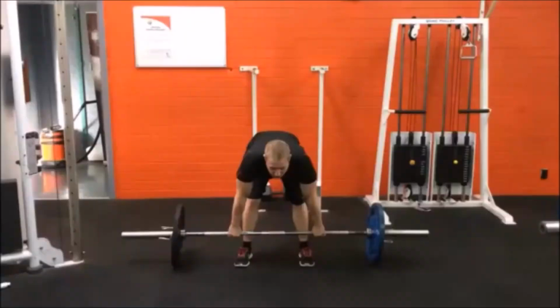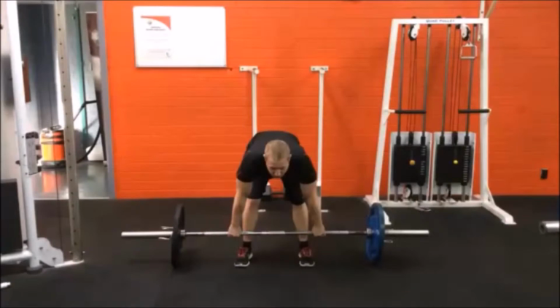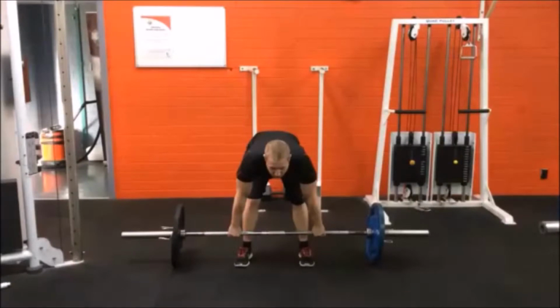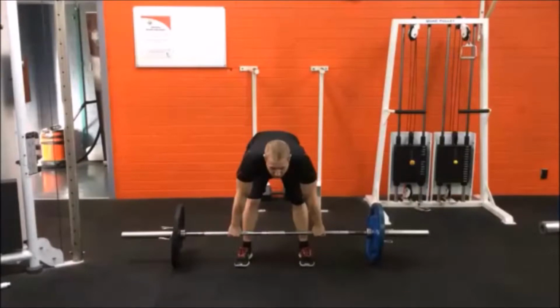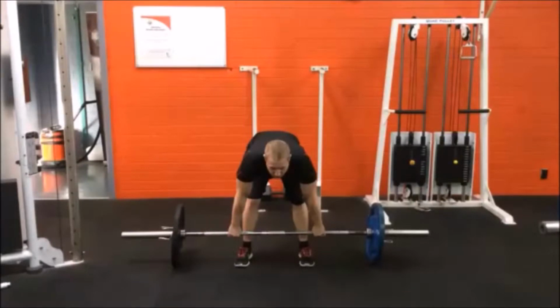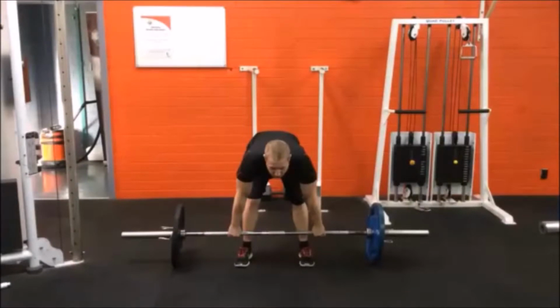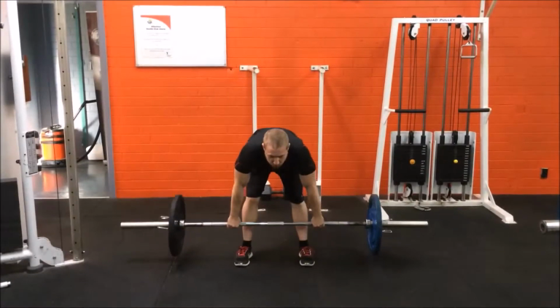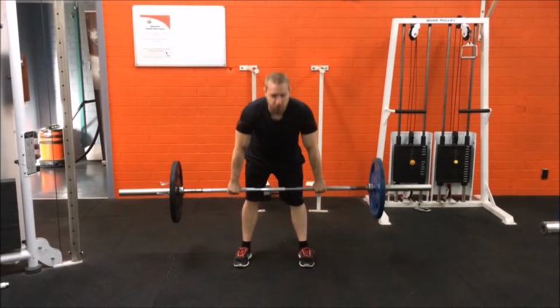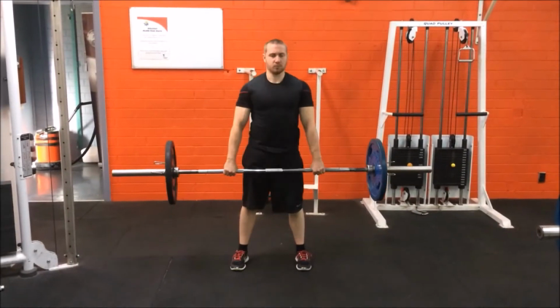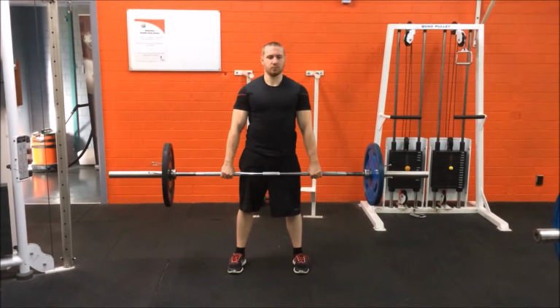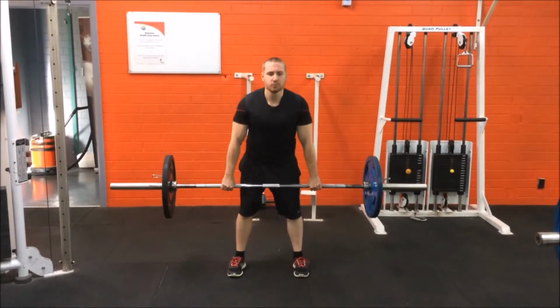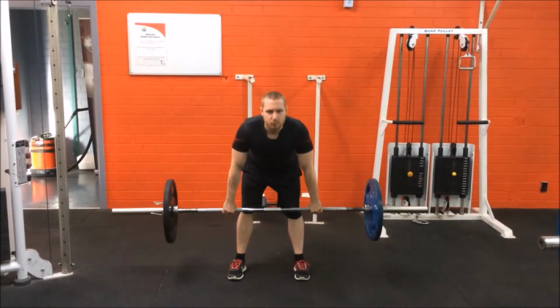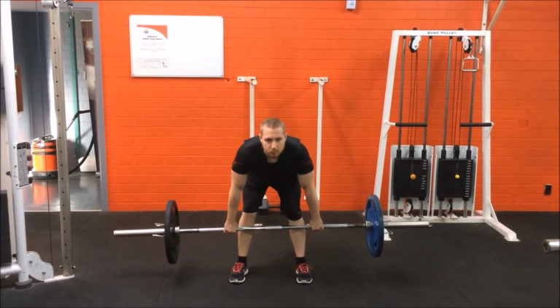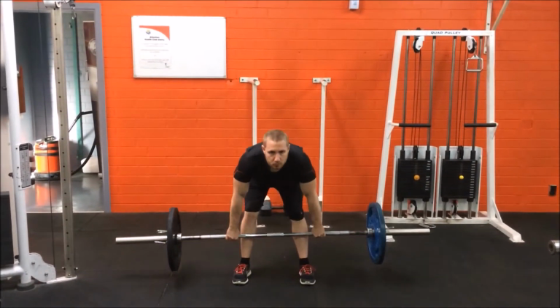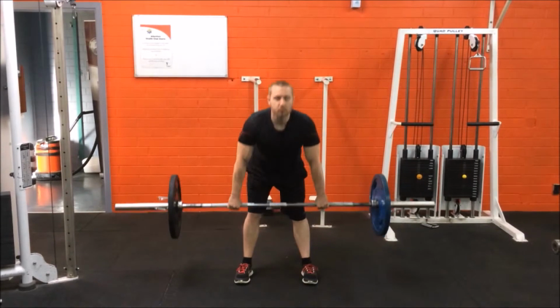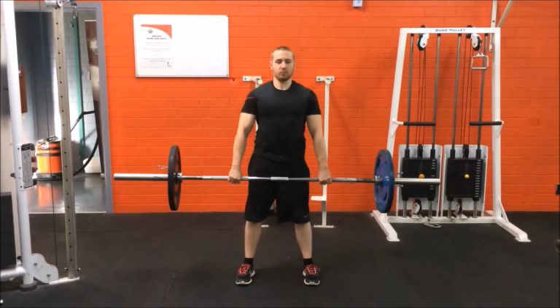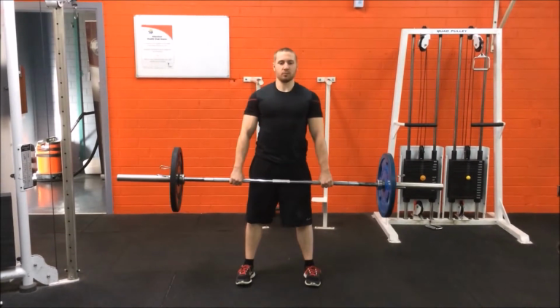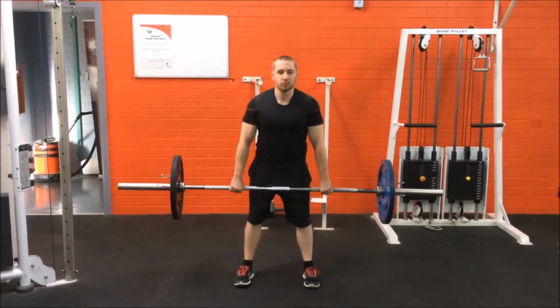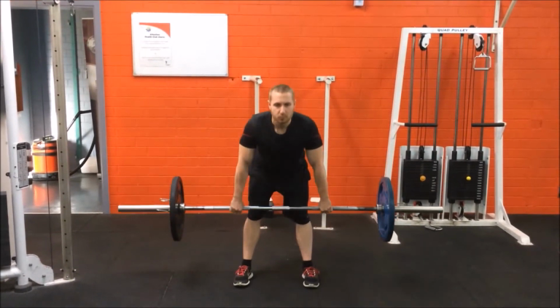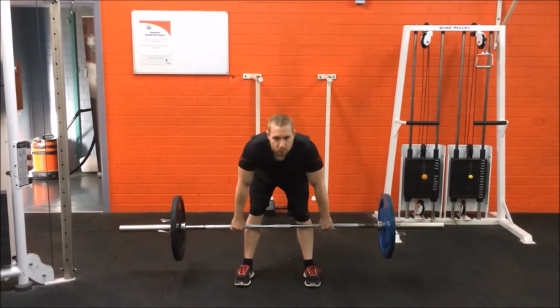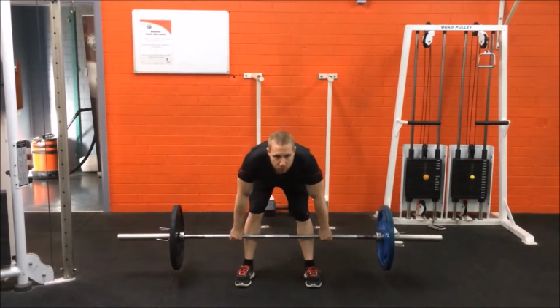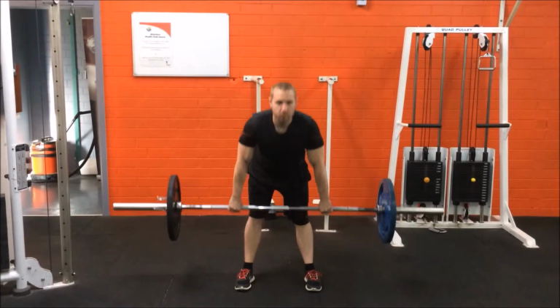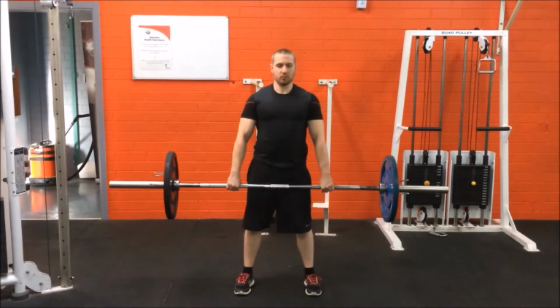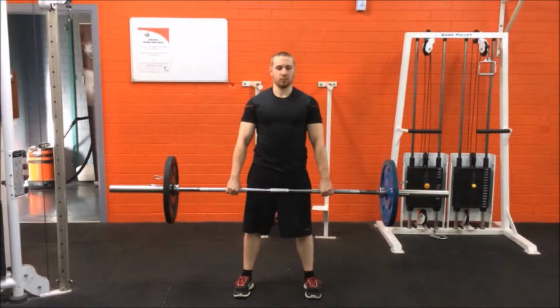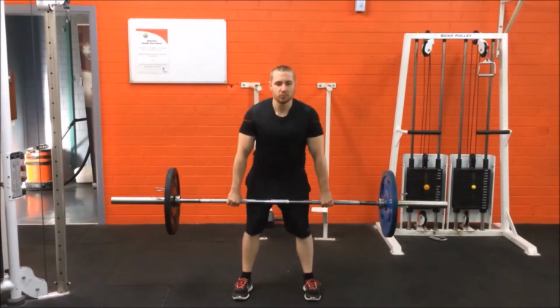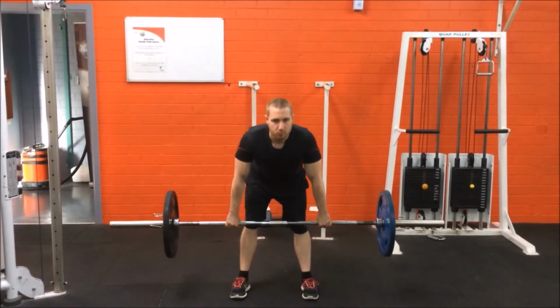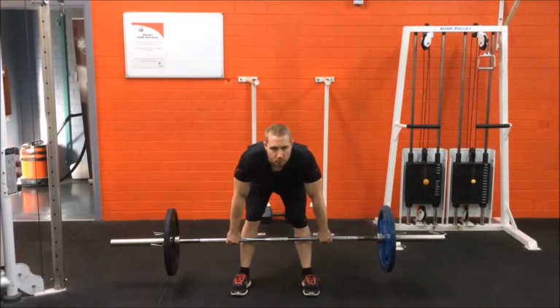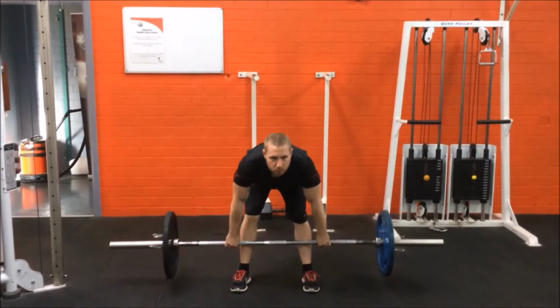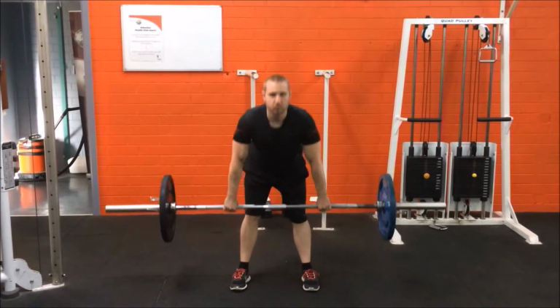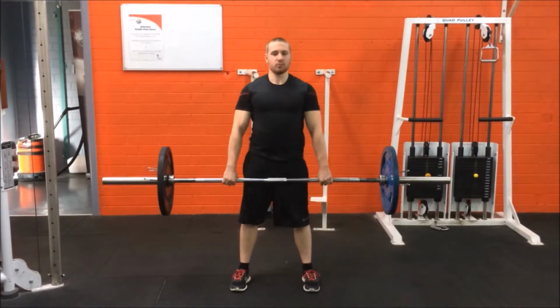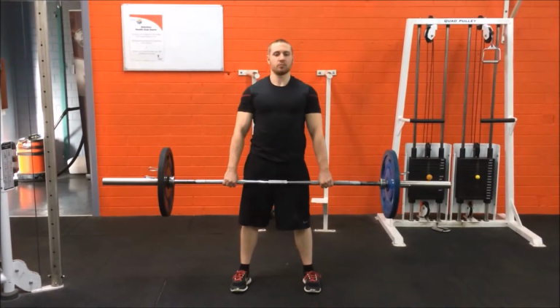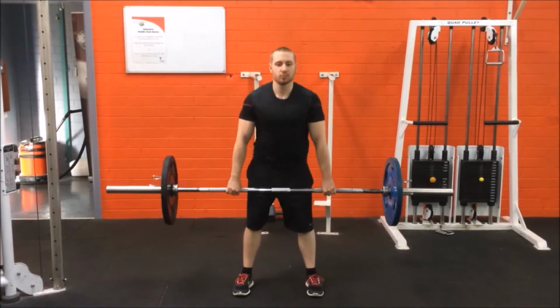Load up a barbell with a suitable weight, standing behind it with your feet about shoulder width apart. Lean forward keeping your back straight, having a slight bend in the knees to grab the bar. Grip the bar with your hands about shoulder width apart.